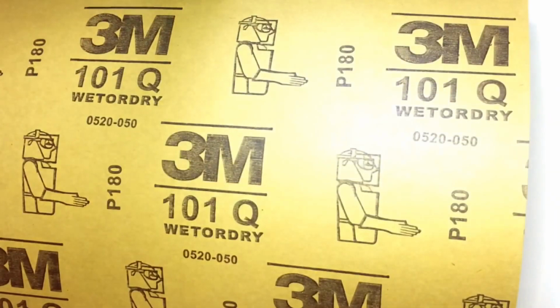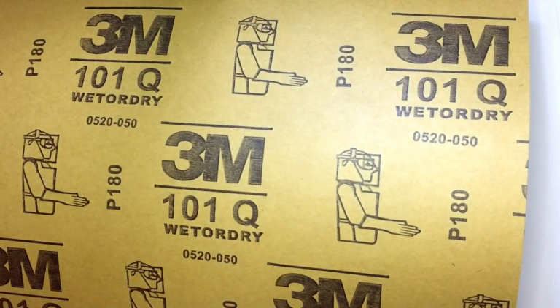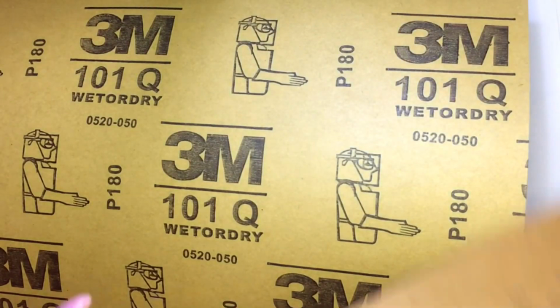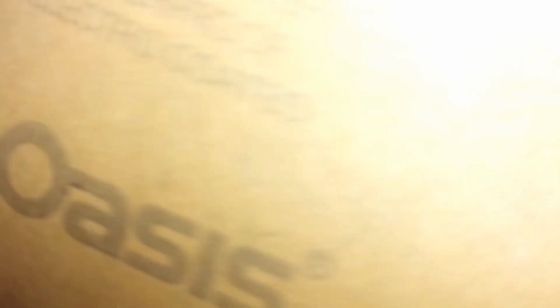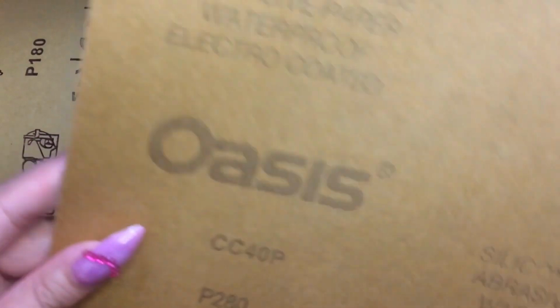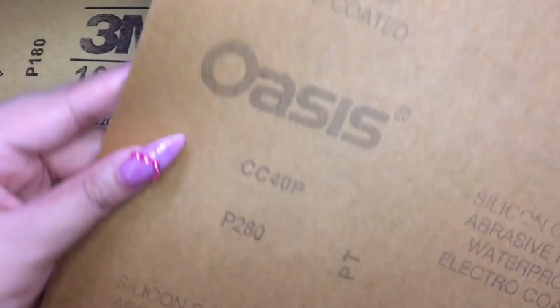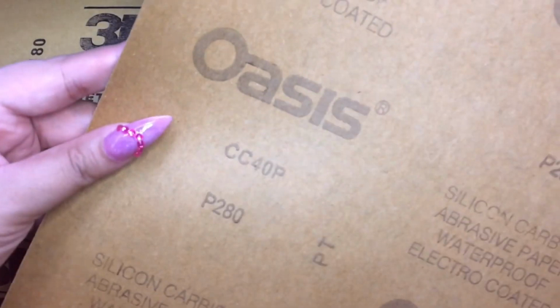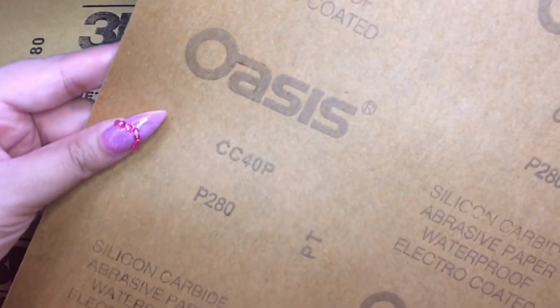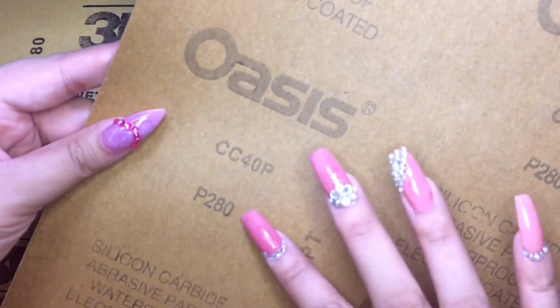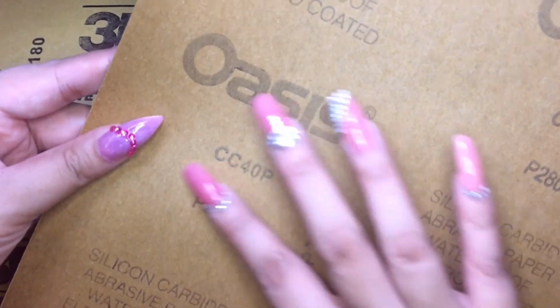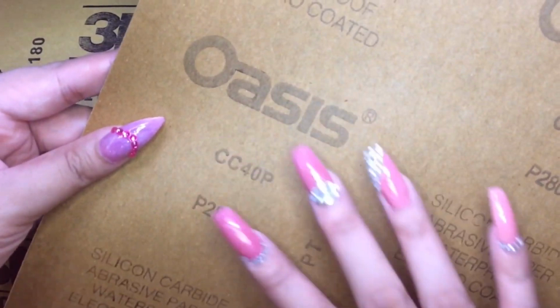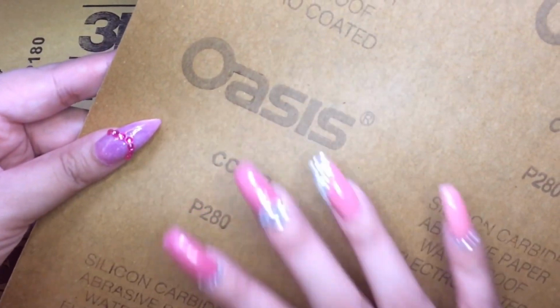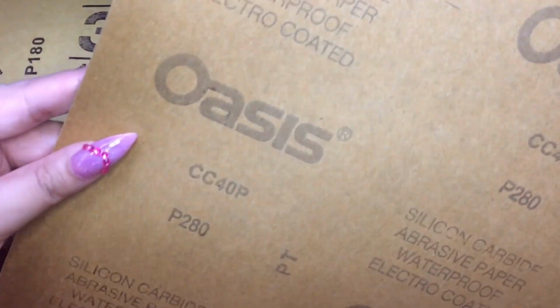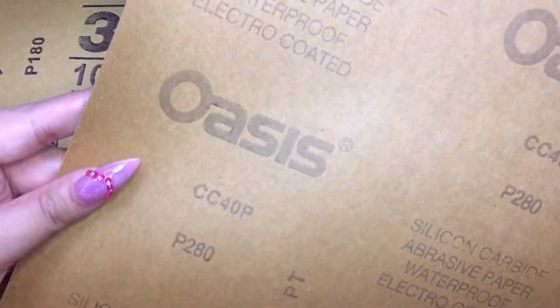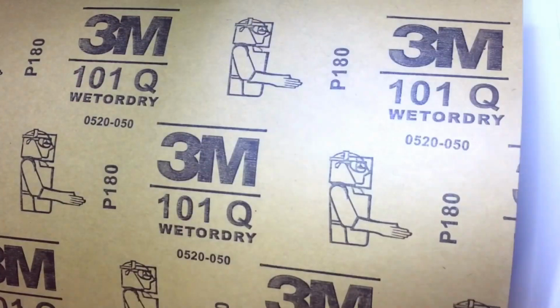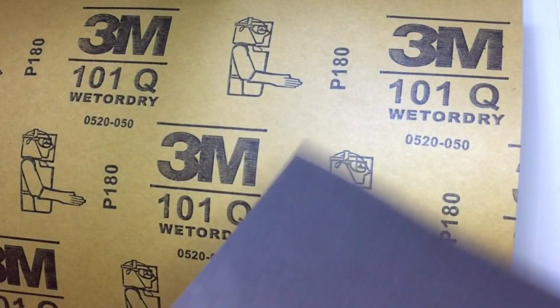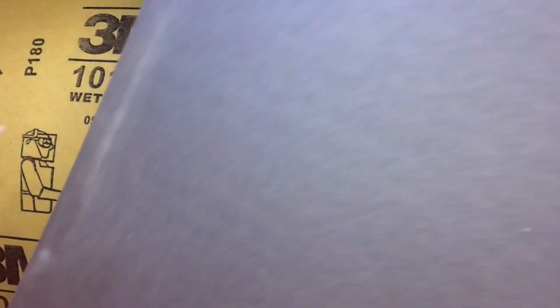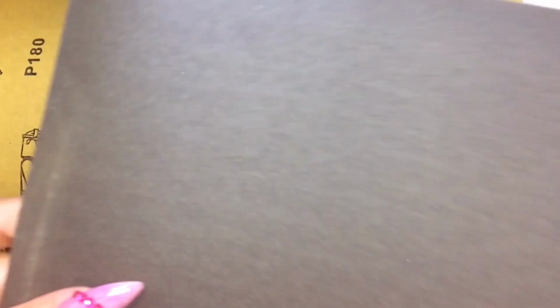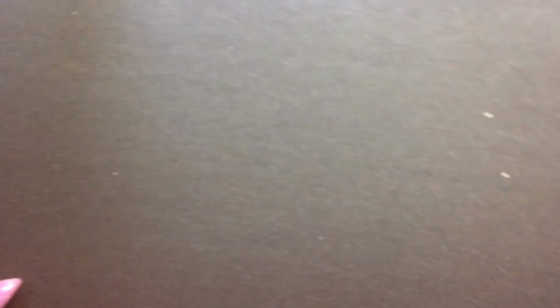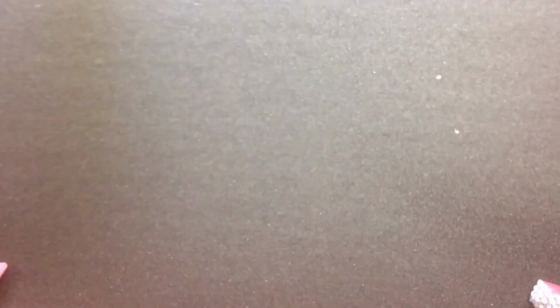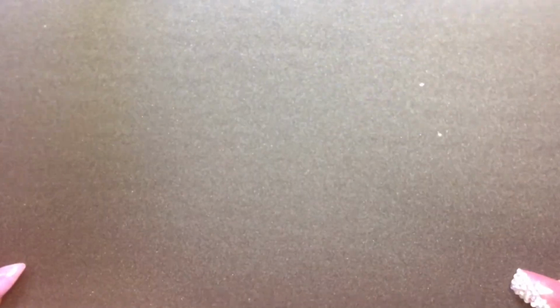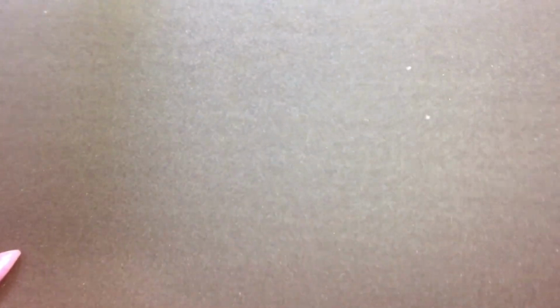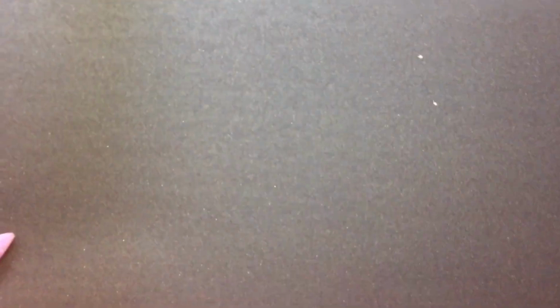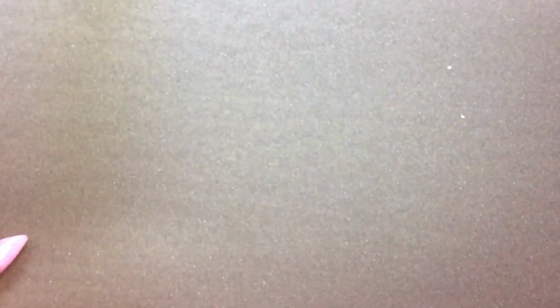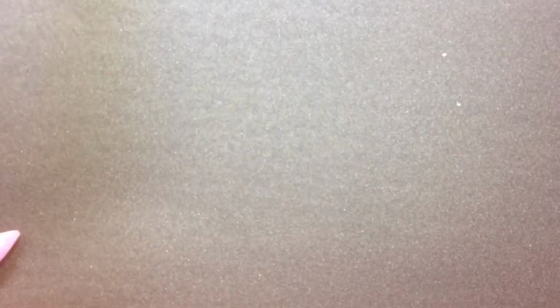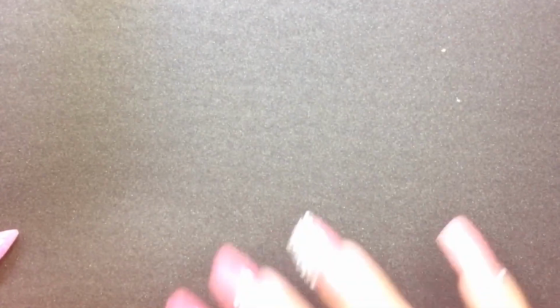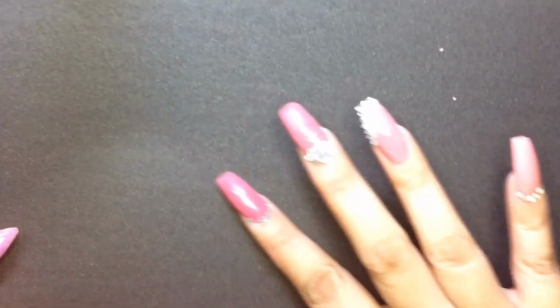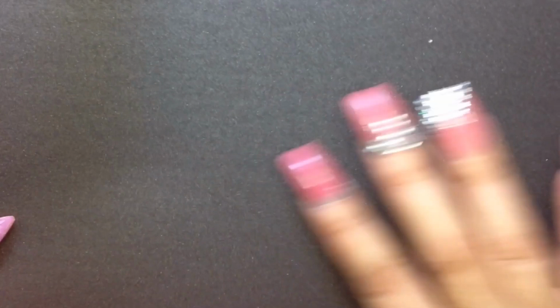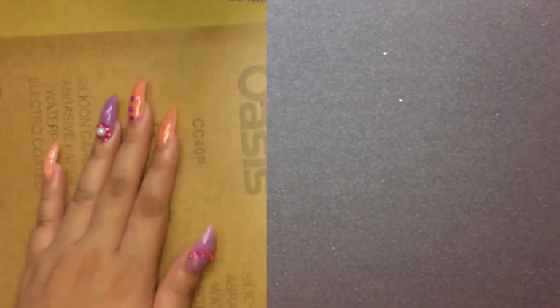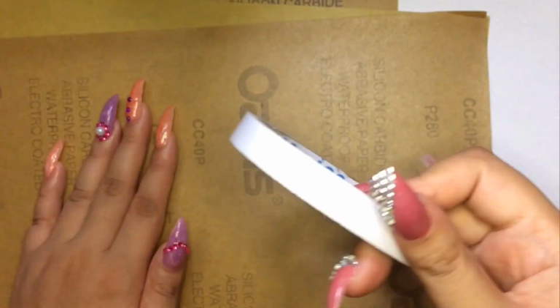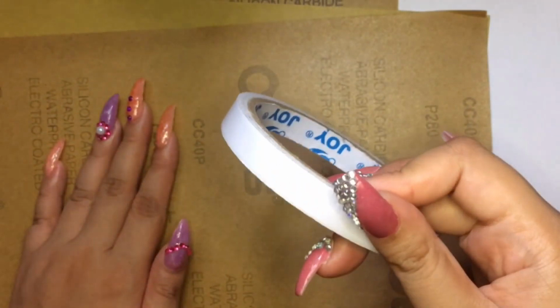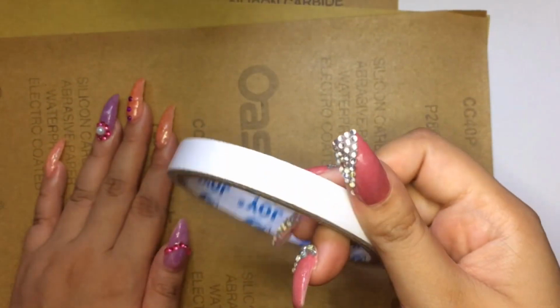The 180 grit is commonly used for shaping the nails or taking away the shine of the nail tips. I also bought the 280 grit sandpaper. This is finer than the other two and is used as a buffer for finishing and smoothing out the nails or buffing the natural nails. I was supposed to buy the 300 one, but there were none available, so I just bought the 280 instead.